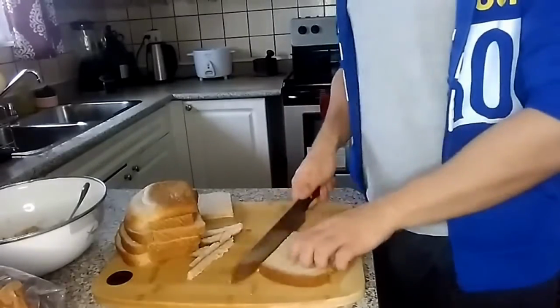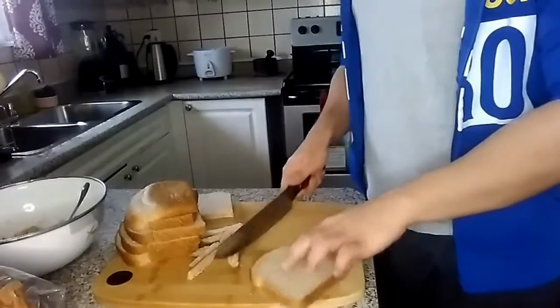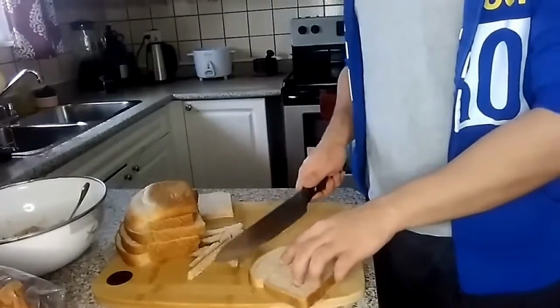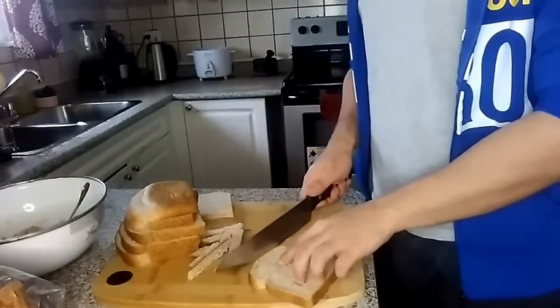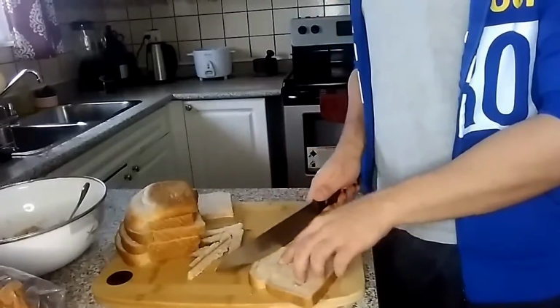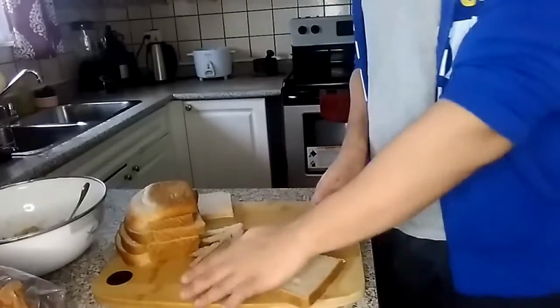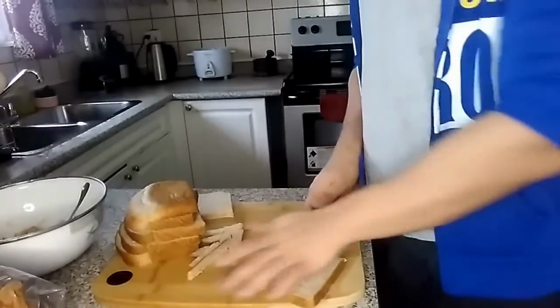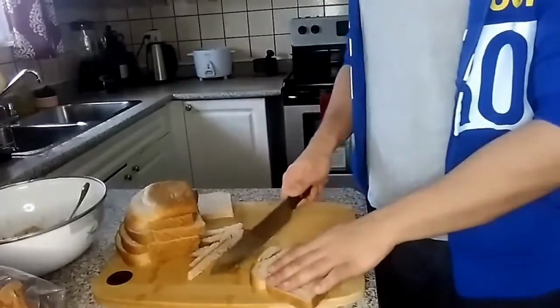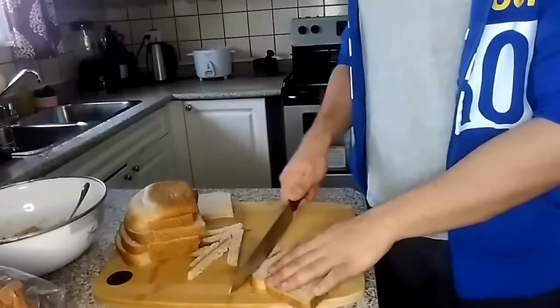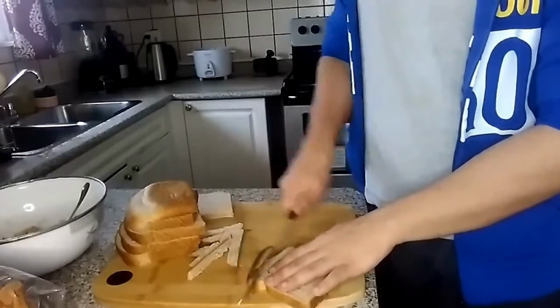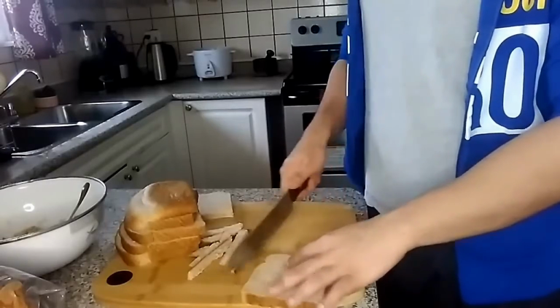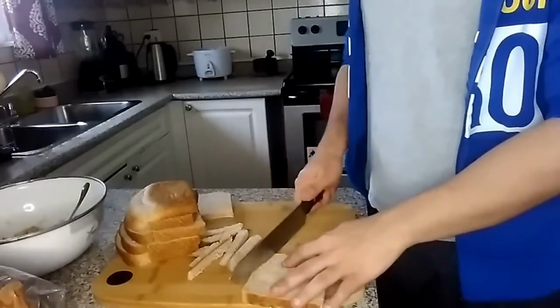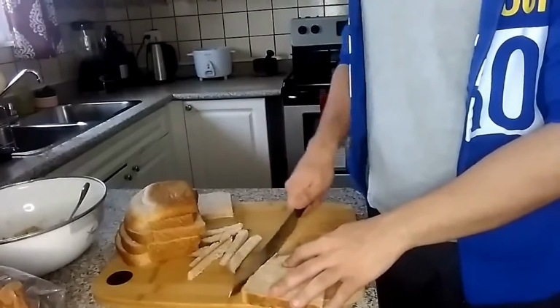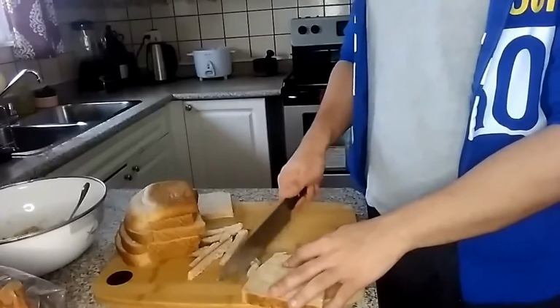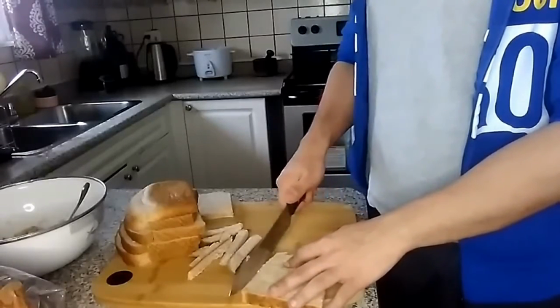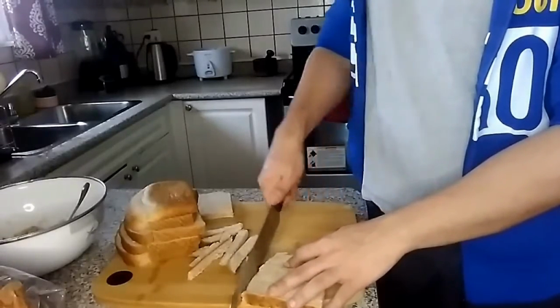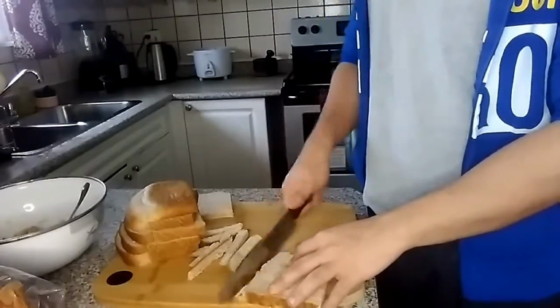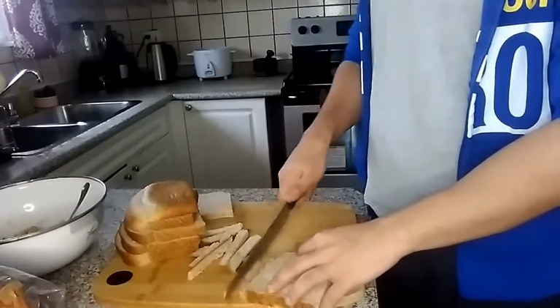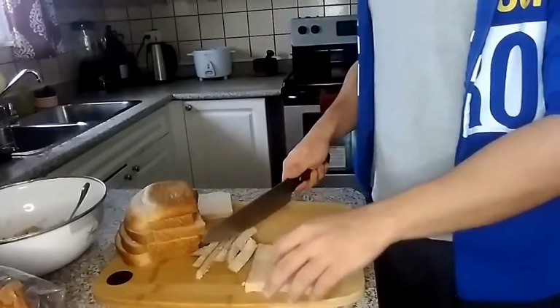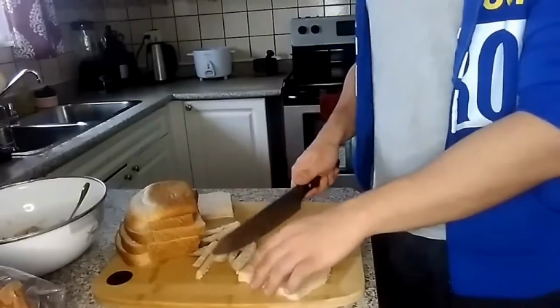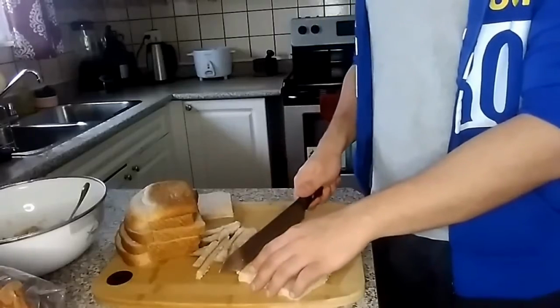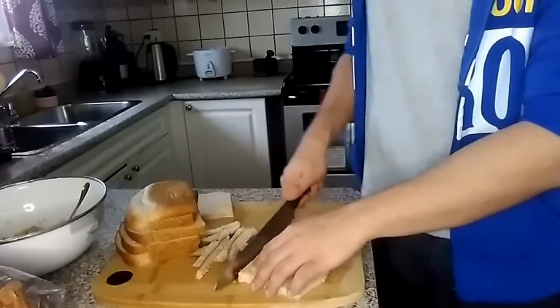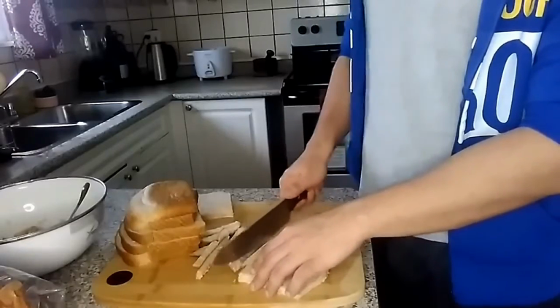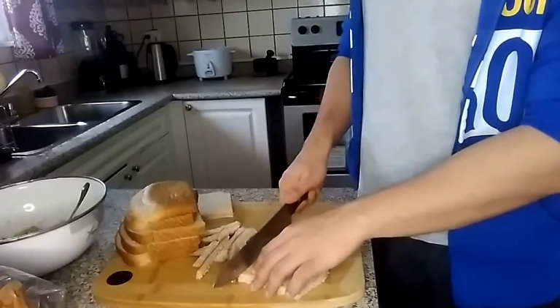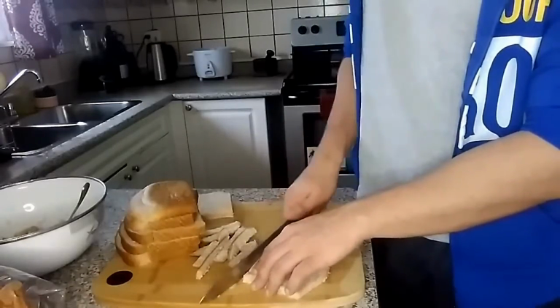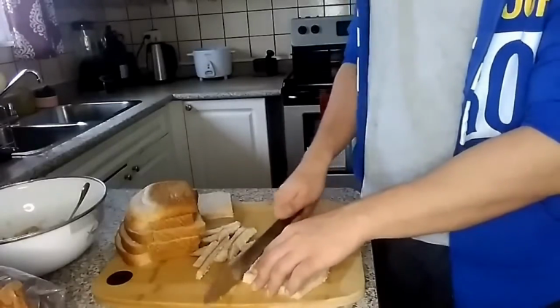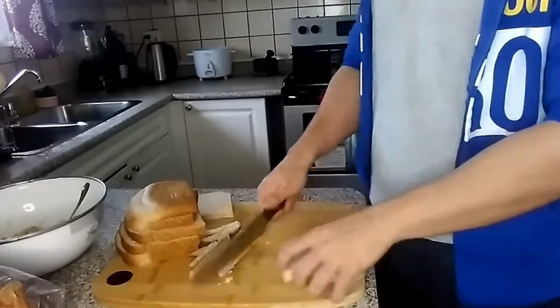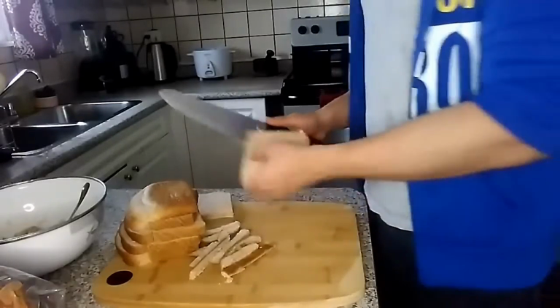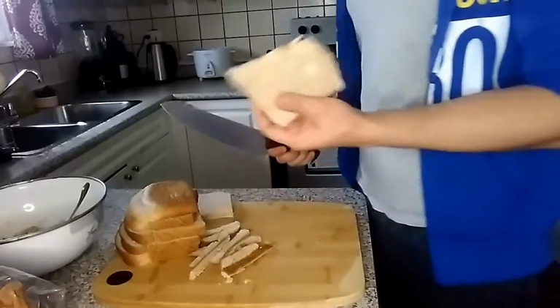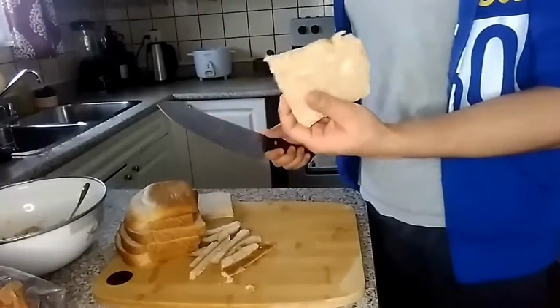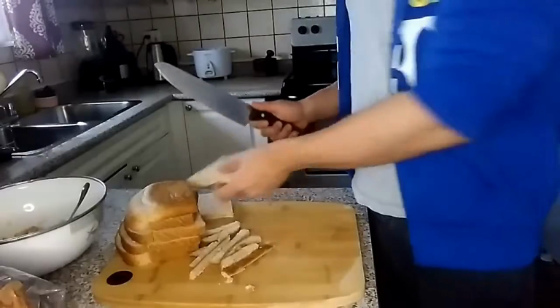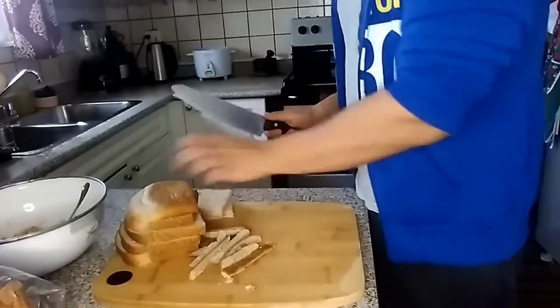Just cut off the edges of the bread. You could probably use scissors to make it a little bit more time efficient, but I'm just cutting away like a savage.